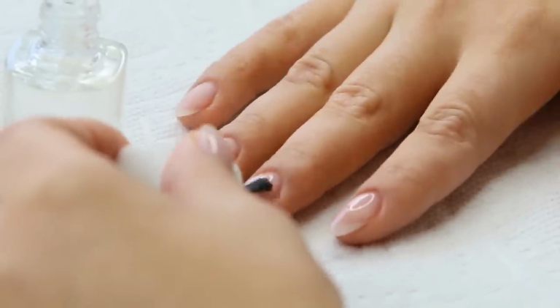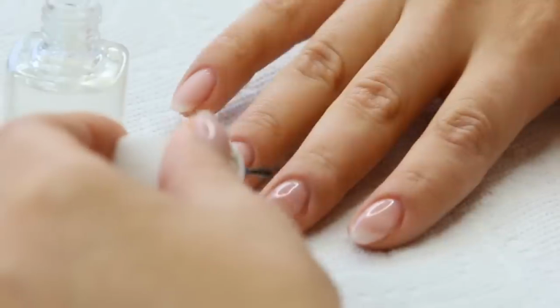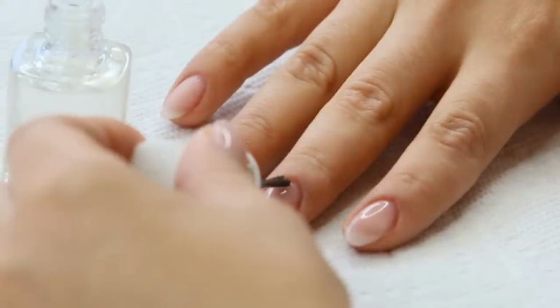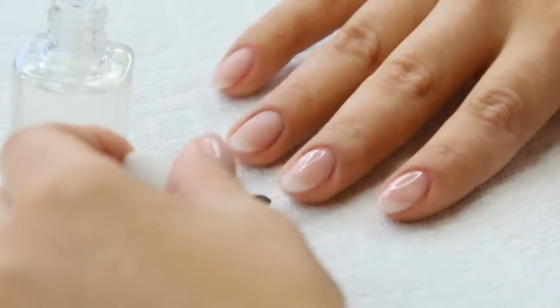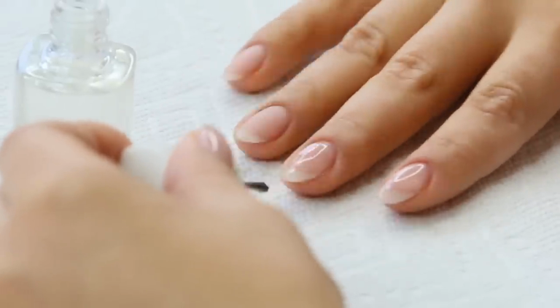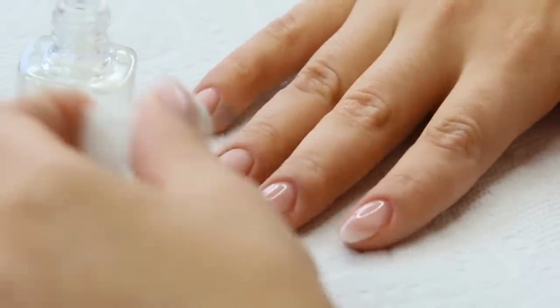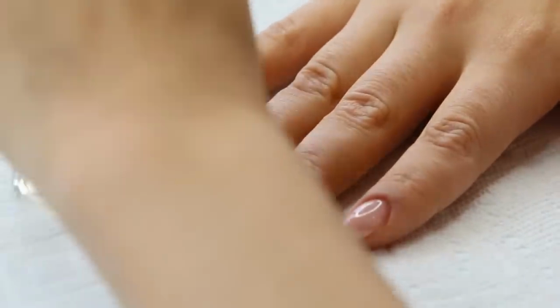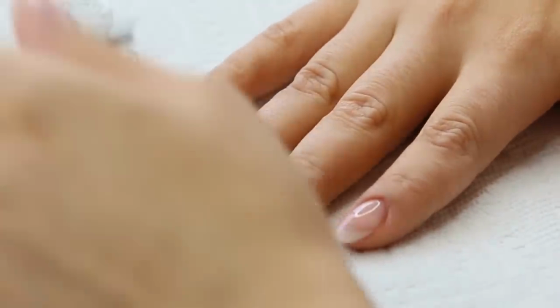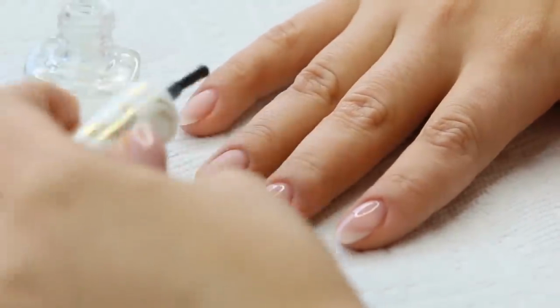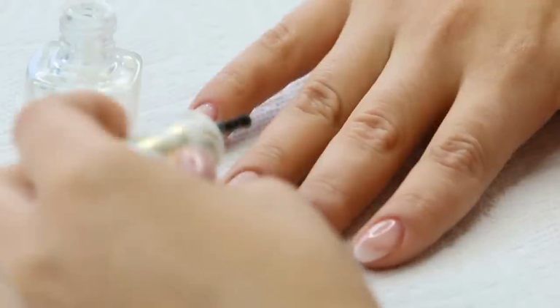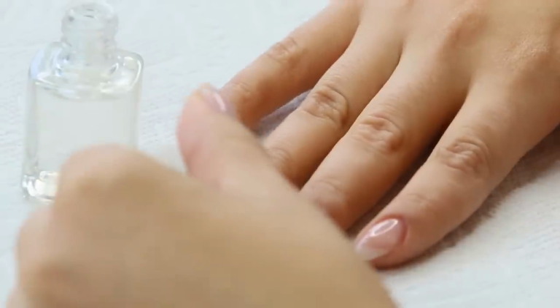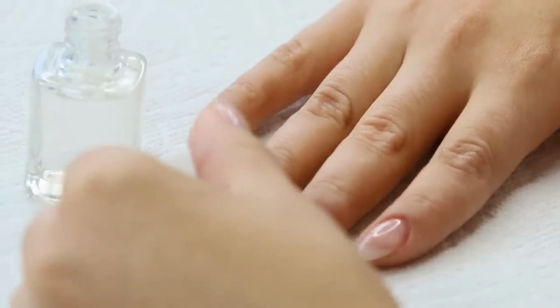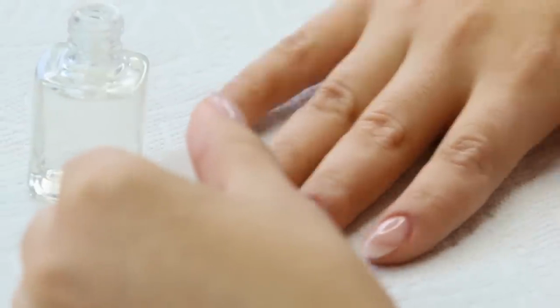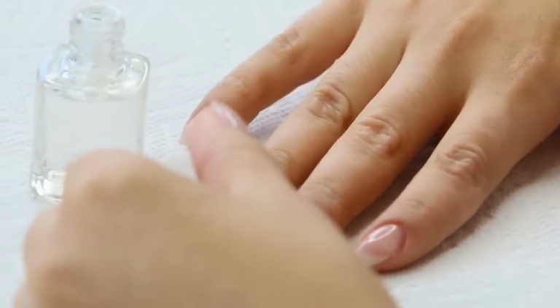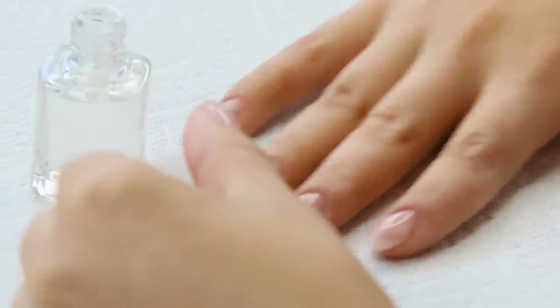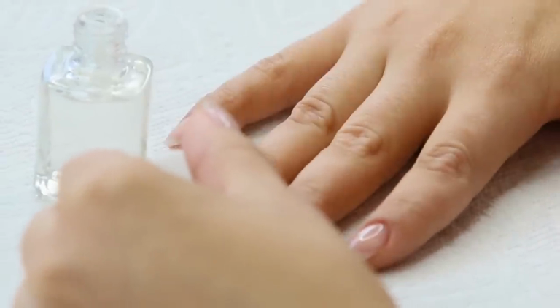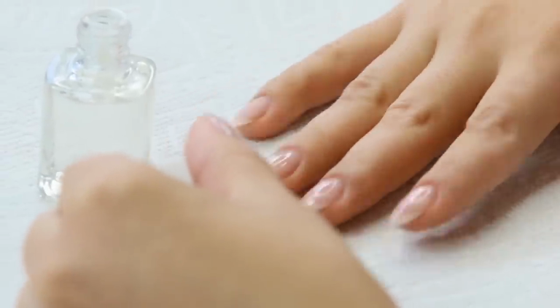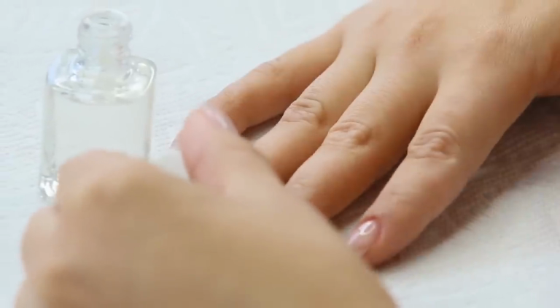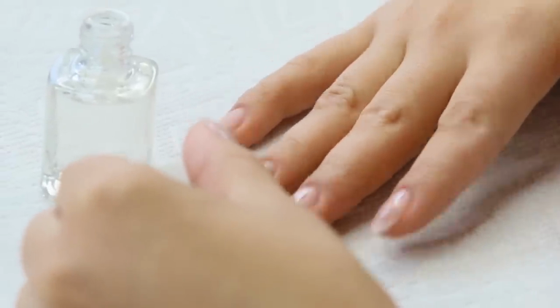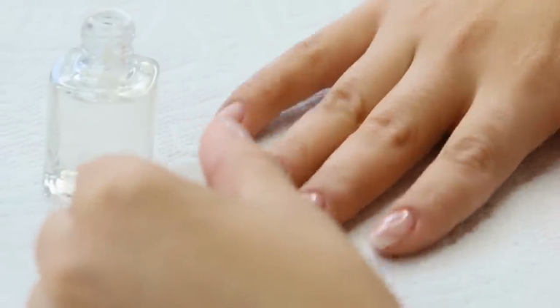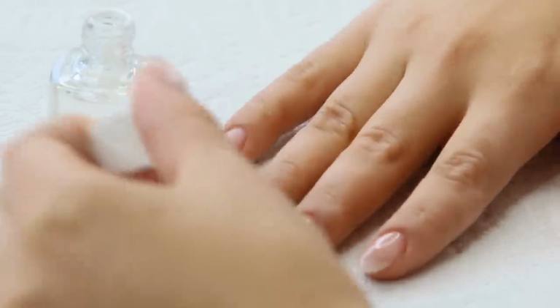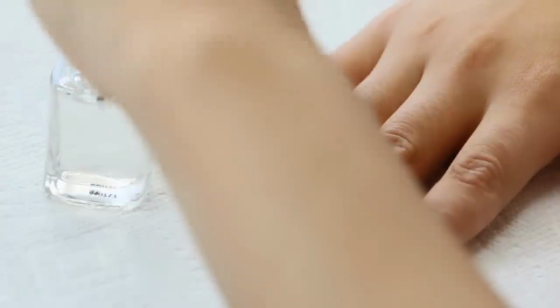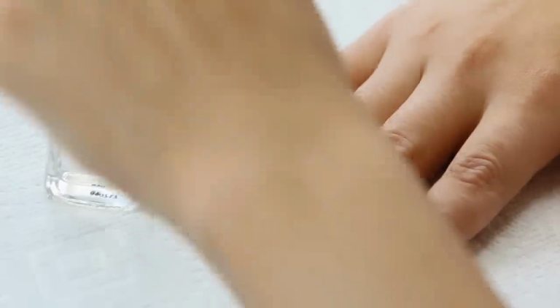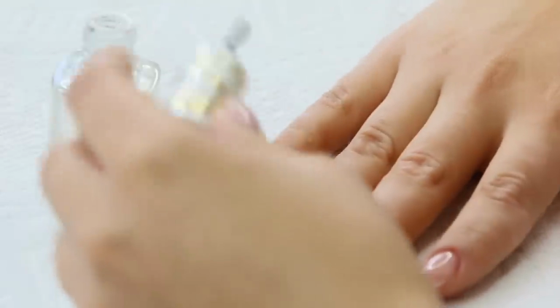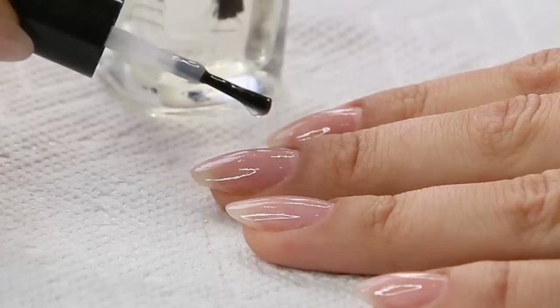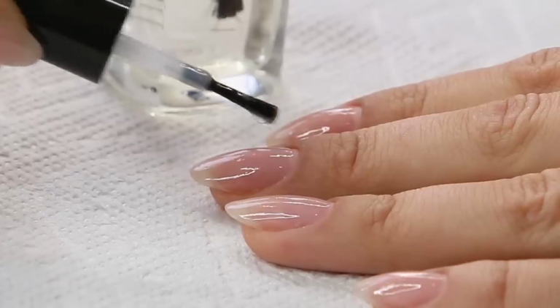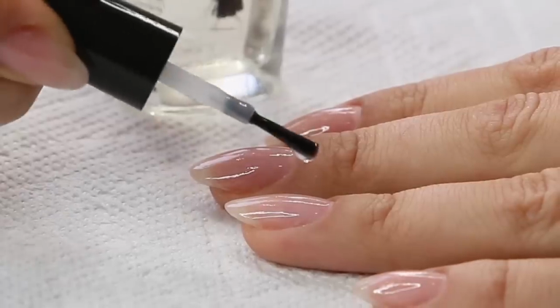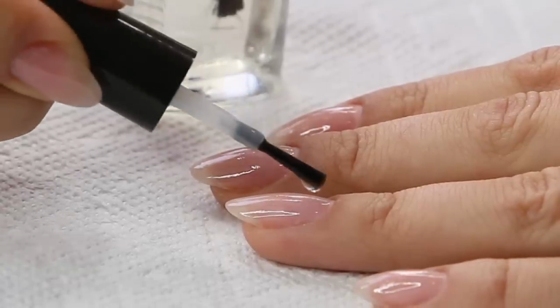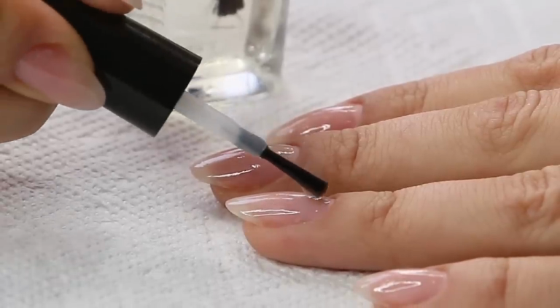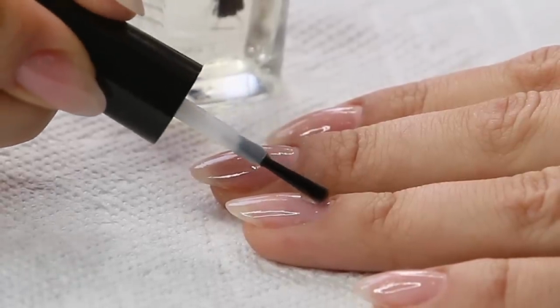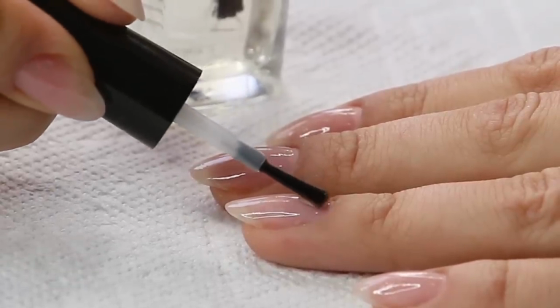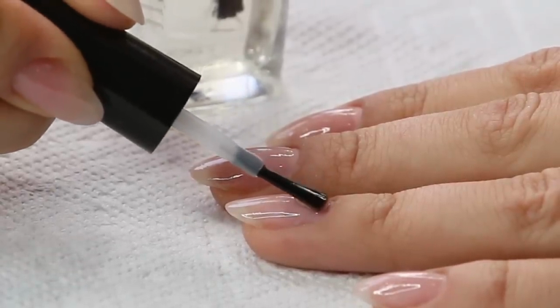Now when you're doing the opposite hand, just hold the brush still and then move your hand instead, because your opposite hand doesn't have as much control. So why try to make it have control? It just won't.